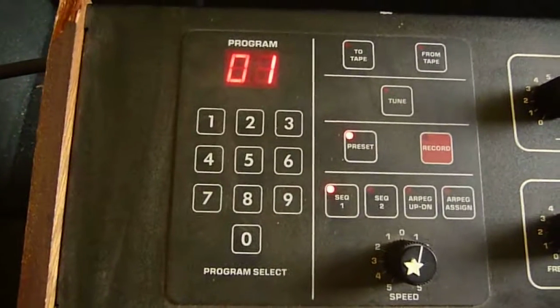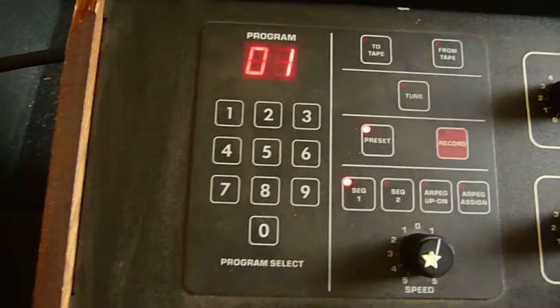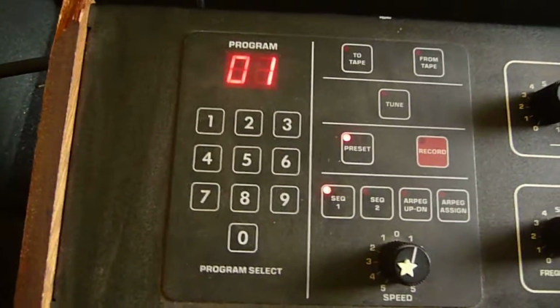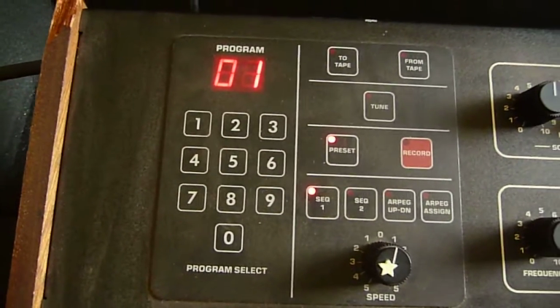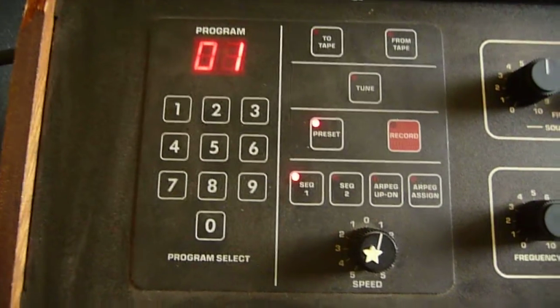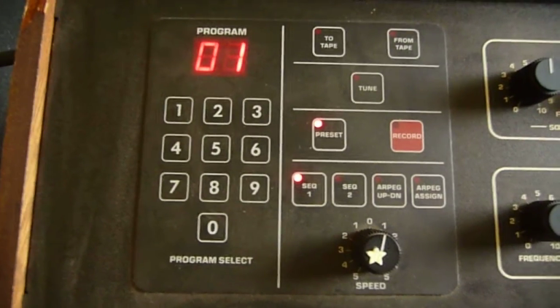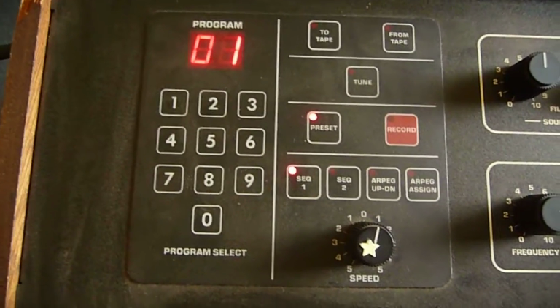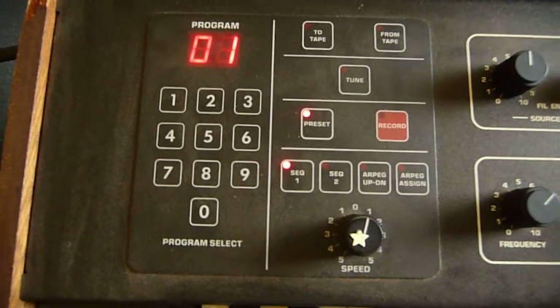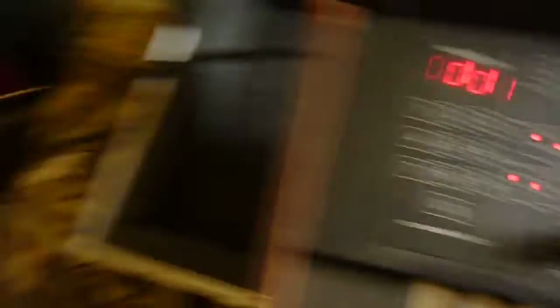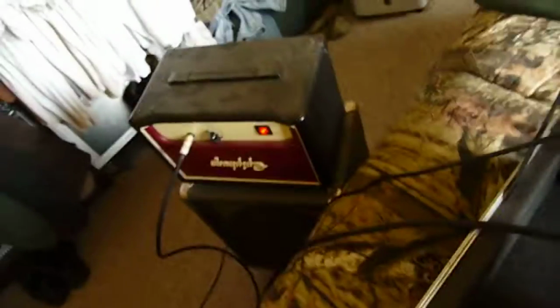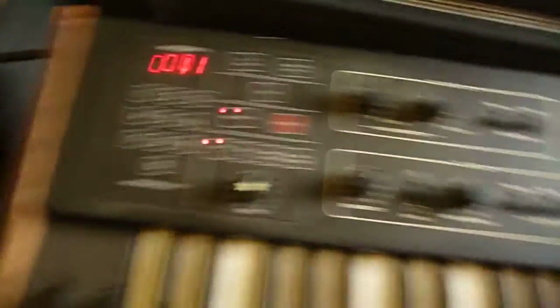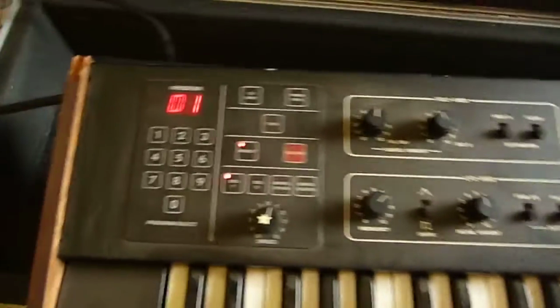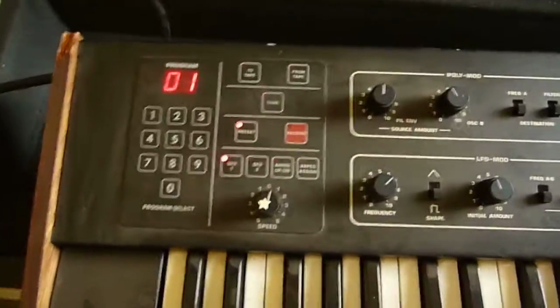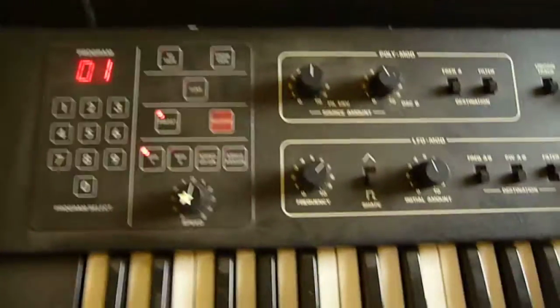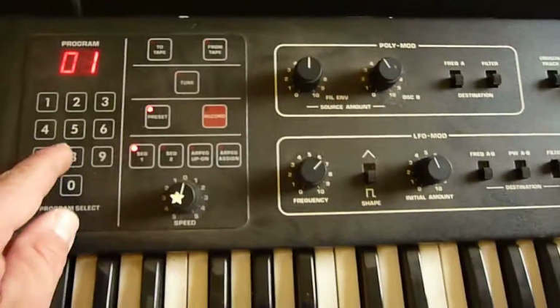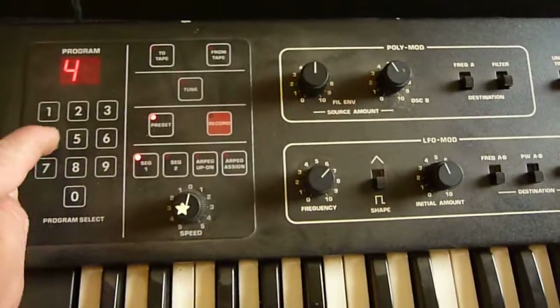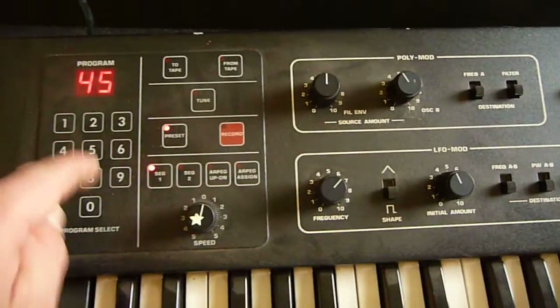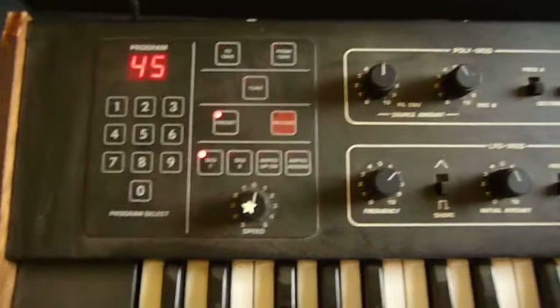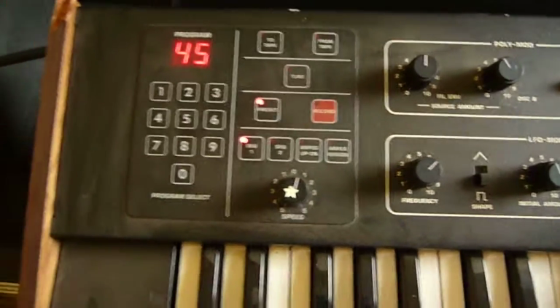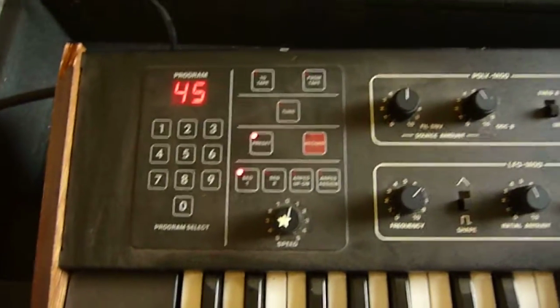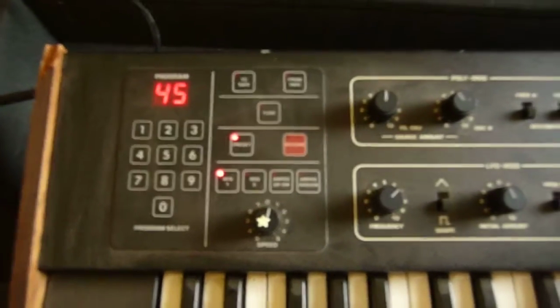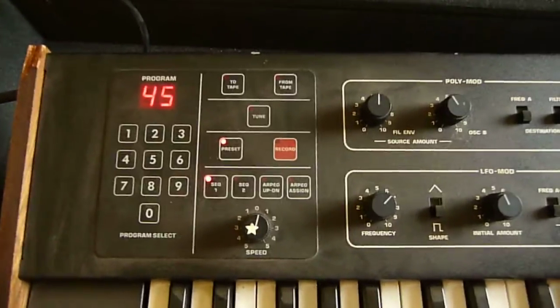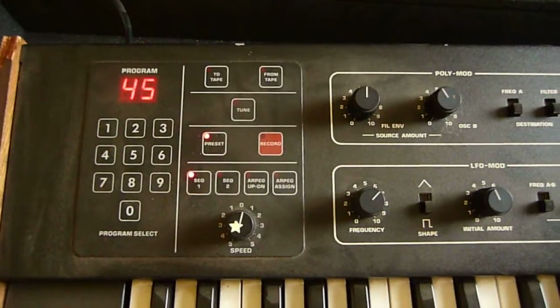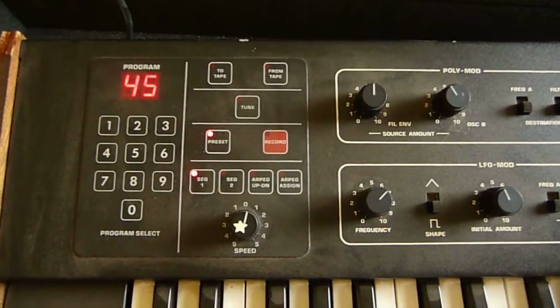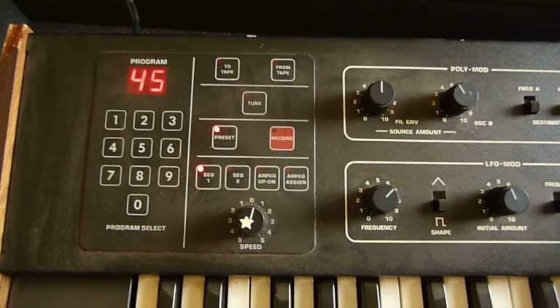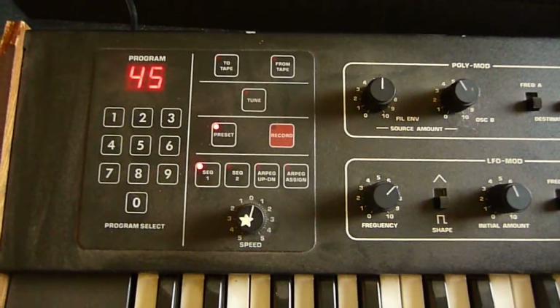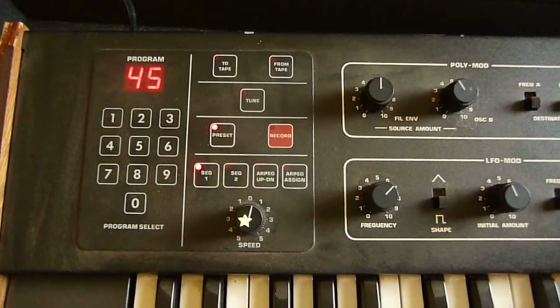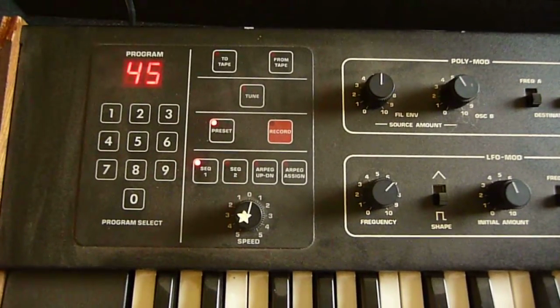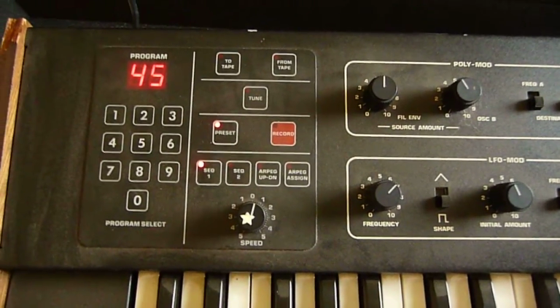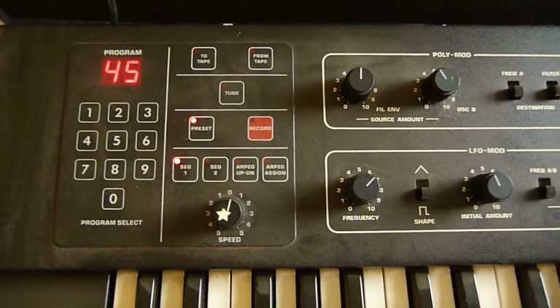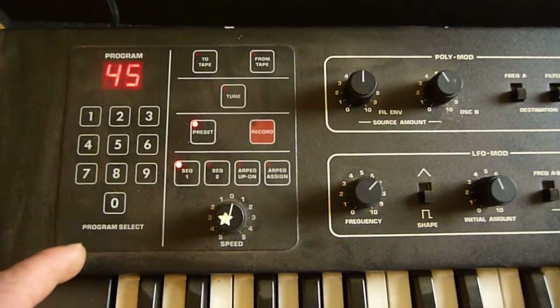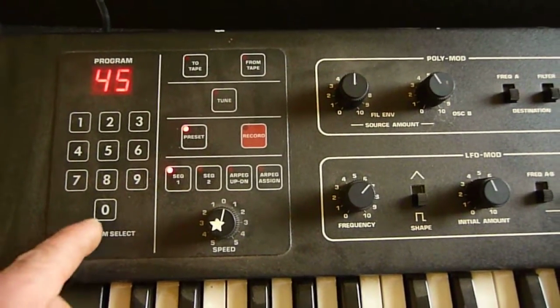I just changed the sound and it's kind of cool. There's lots of weird stuff here. I'm sure you can download a manual from Sequential Circuits.